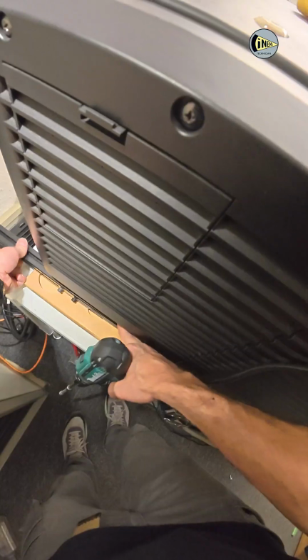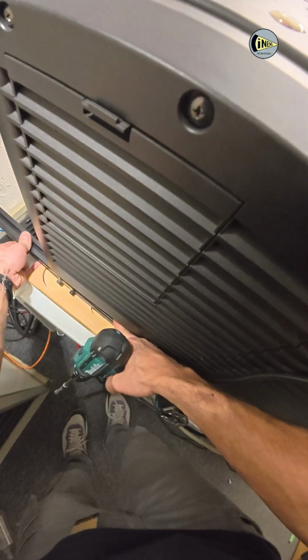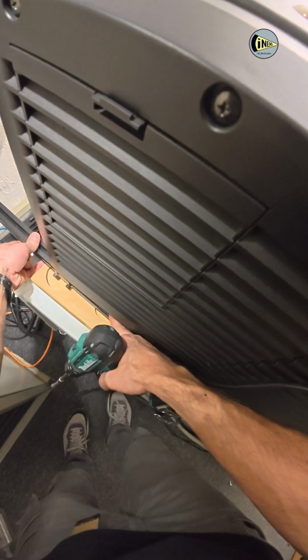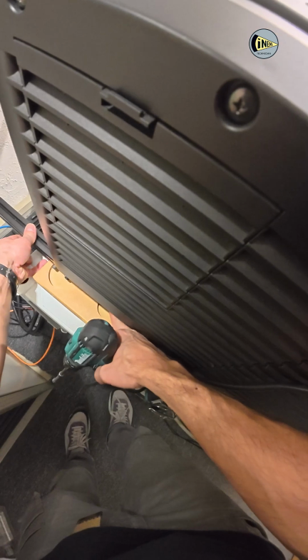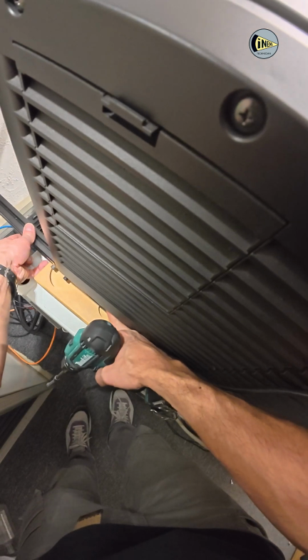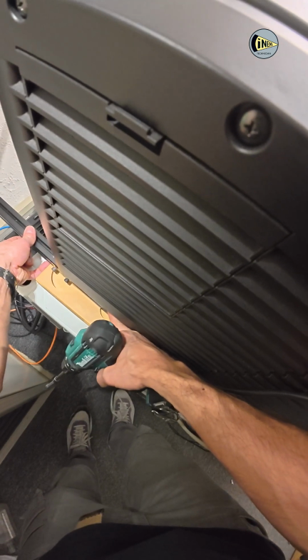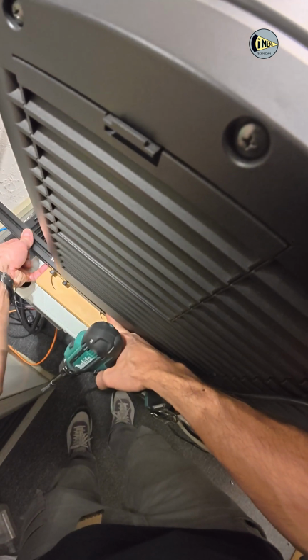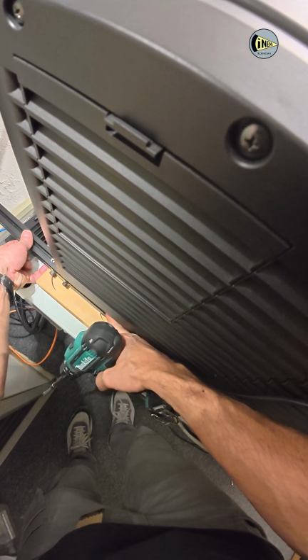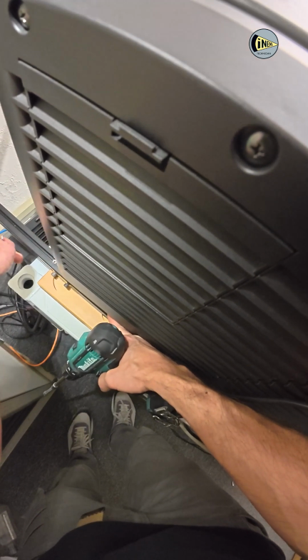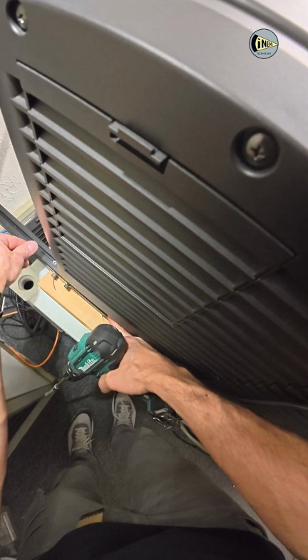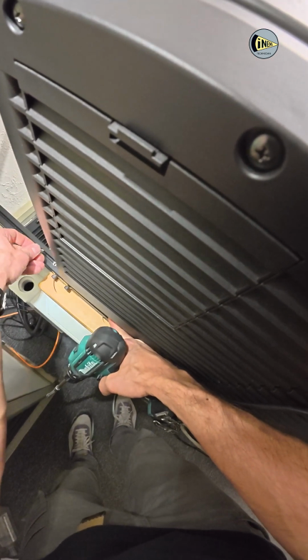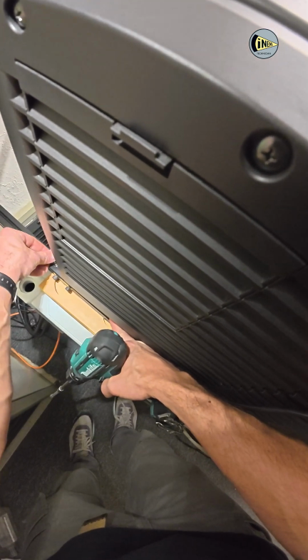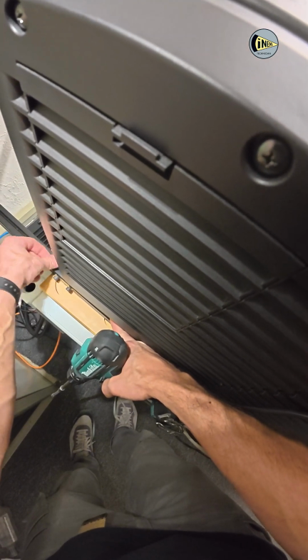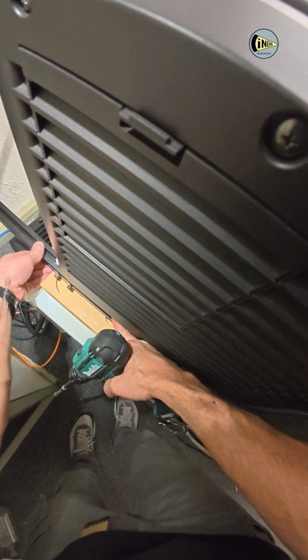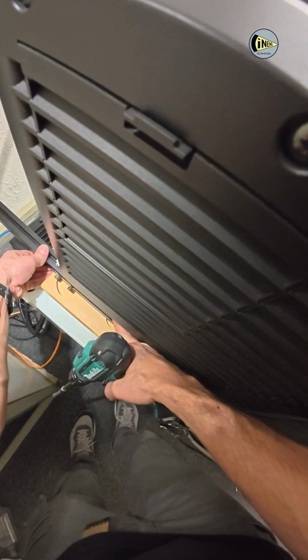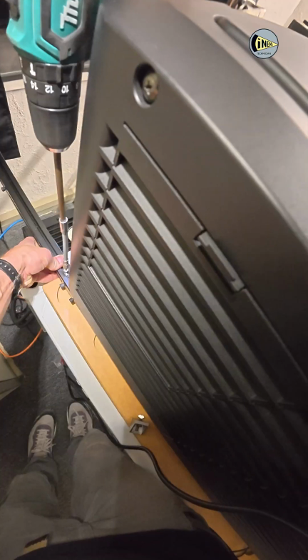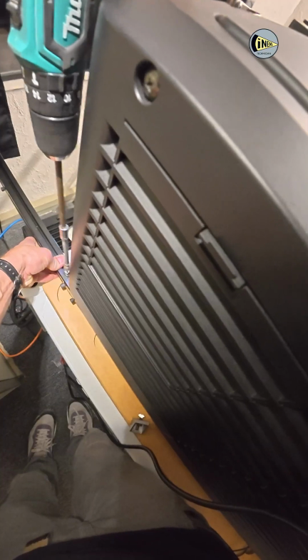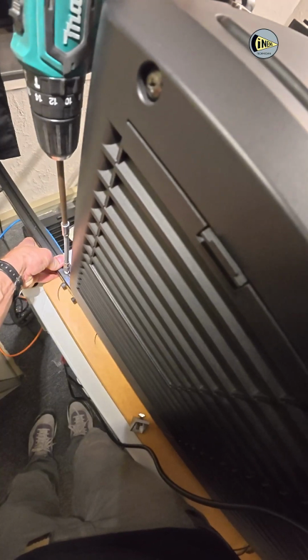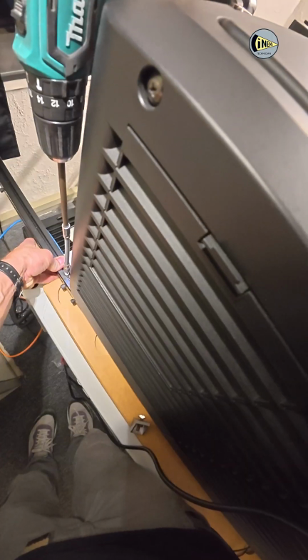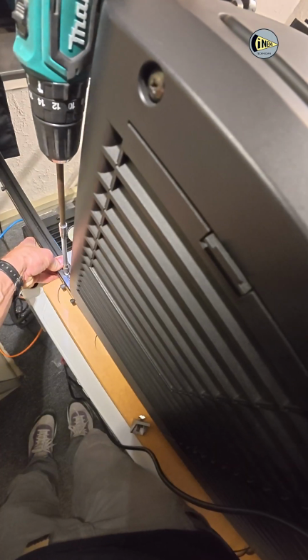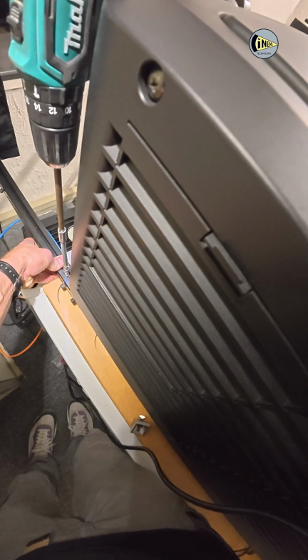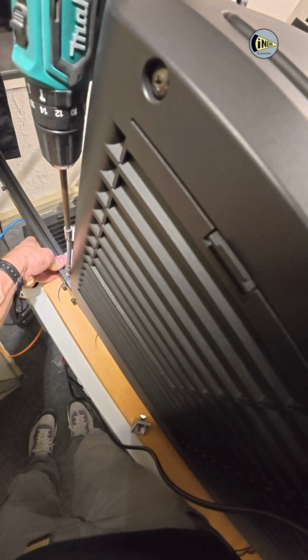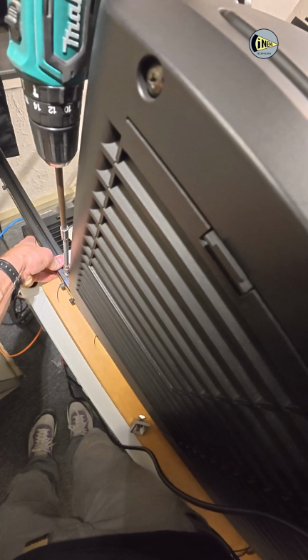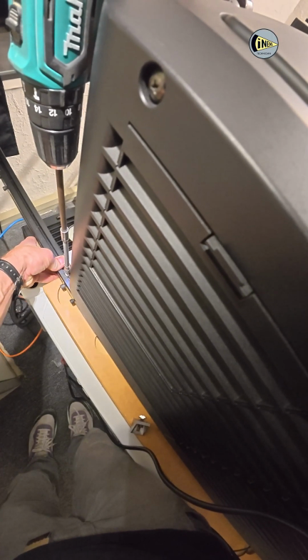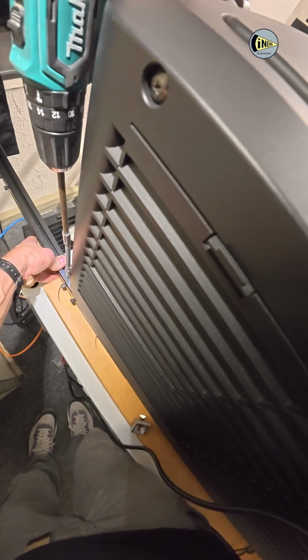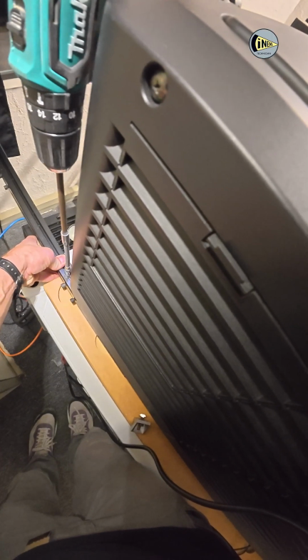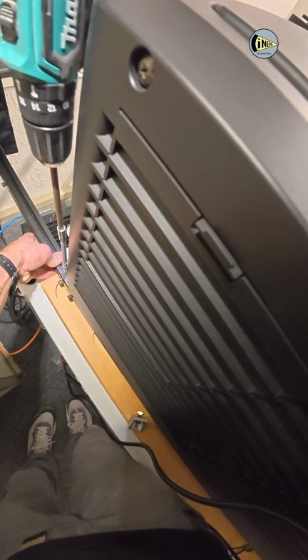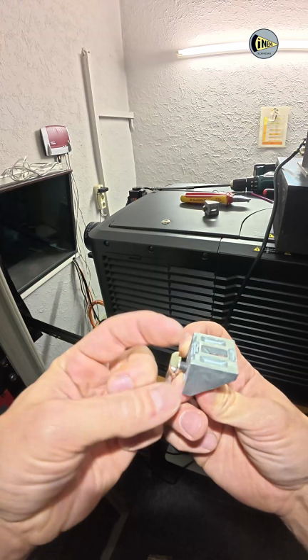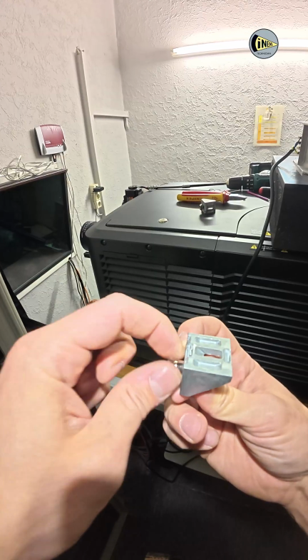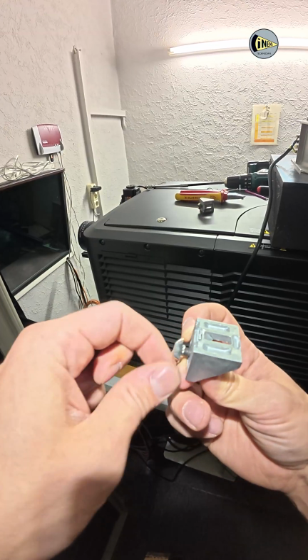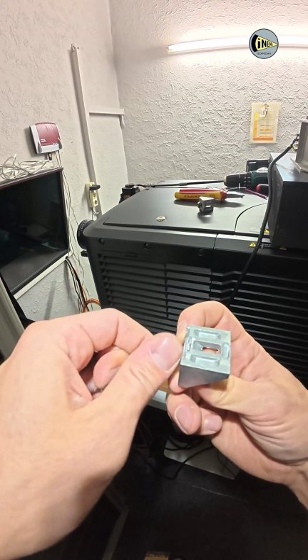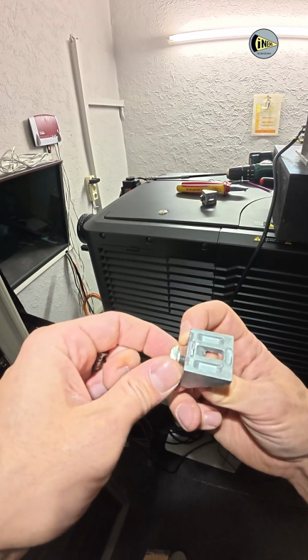Second step: I screw the profiles to the wooden tabletop on the left and right sides of the projector, using special brackets for these profiles.